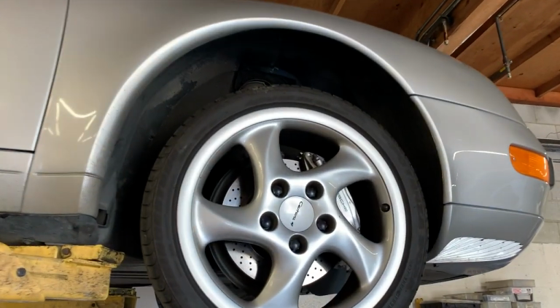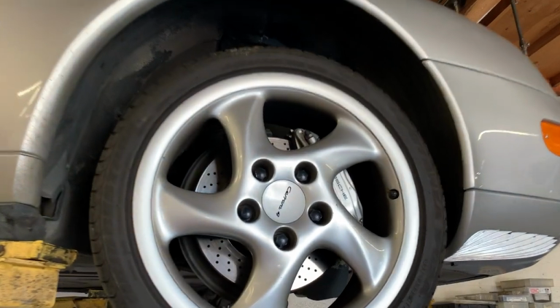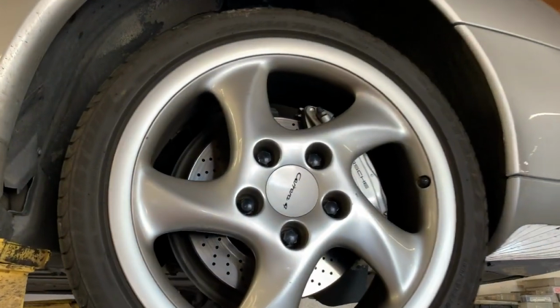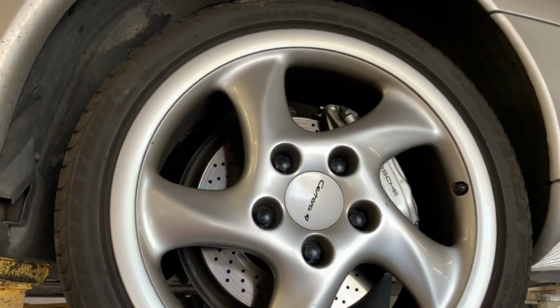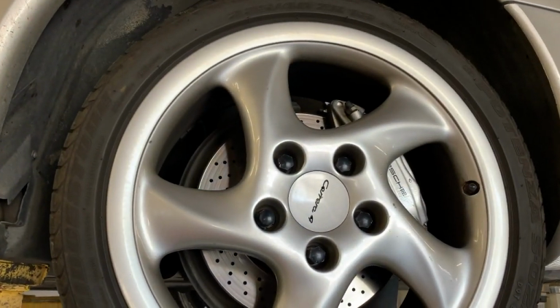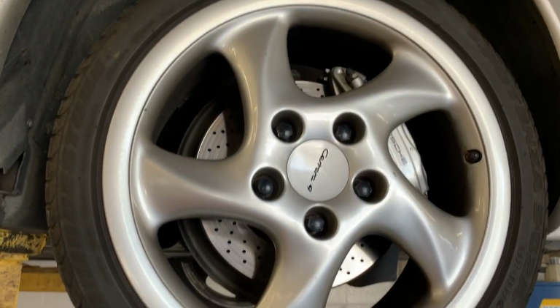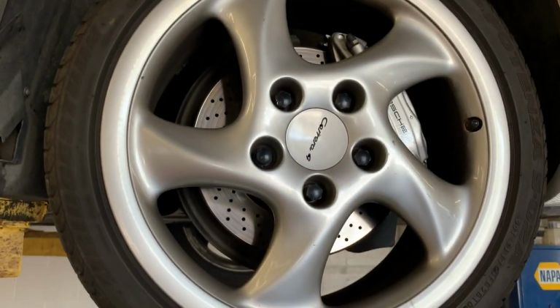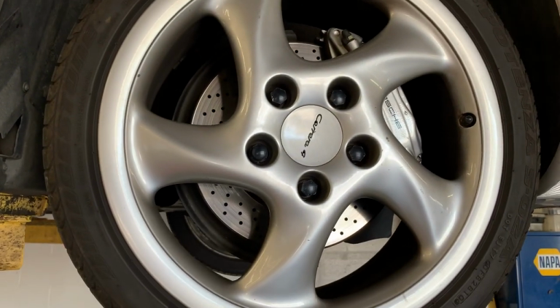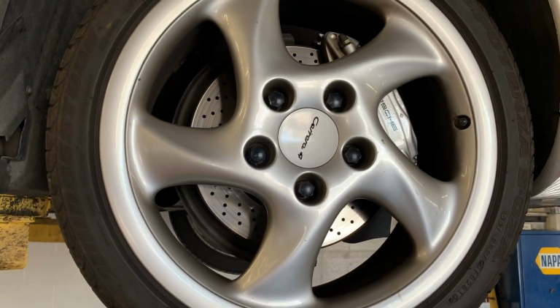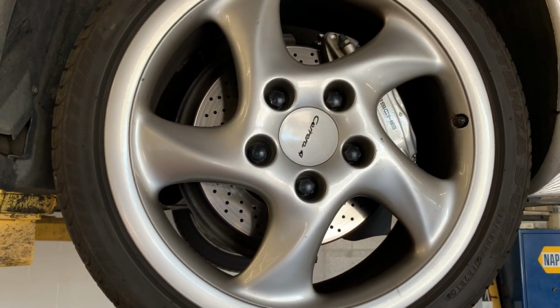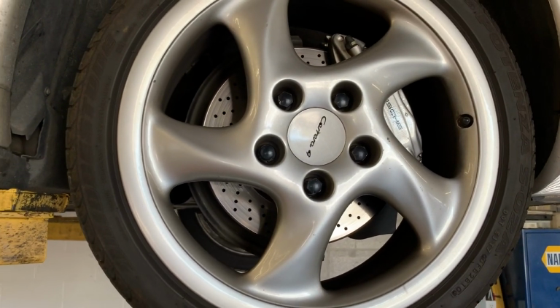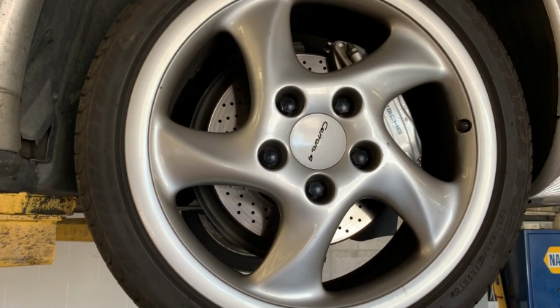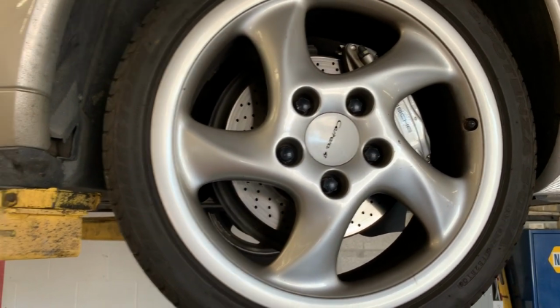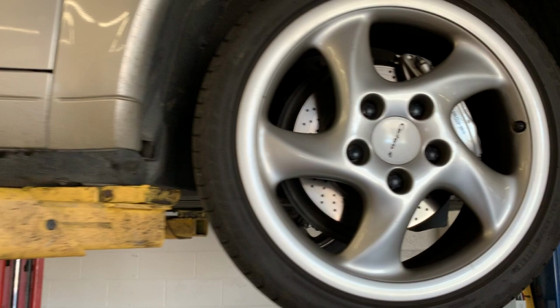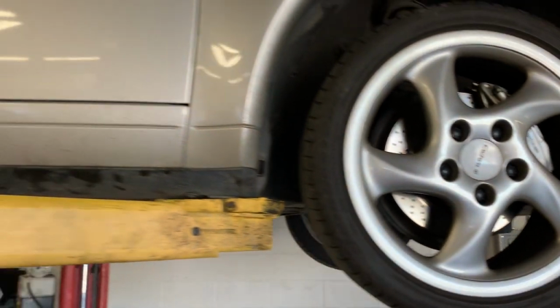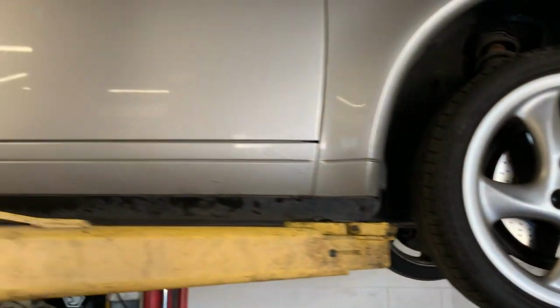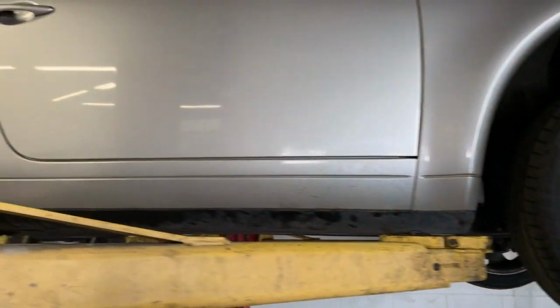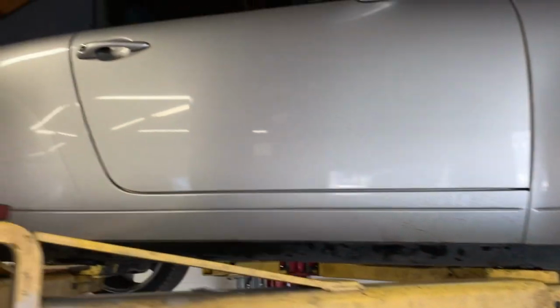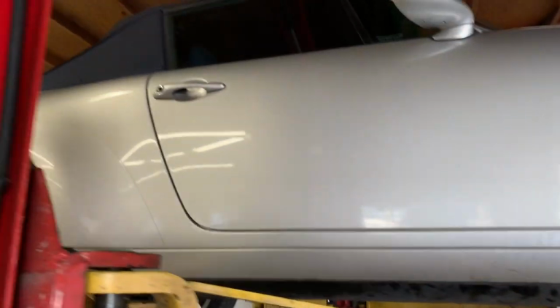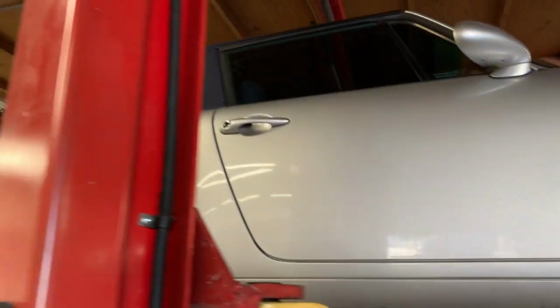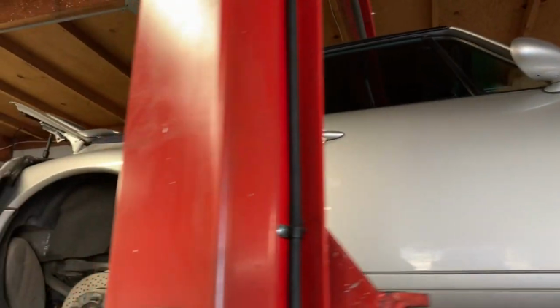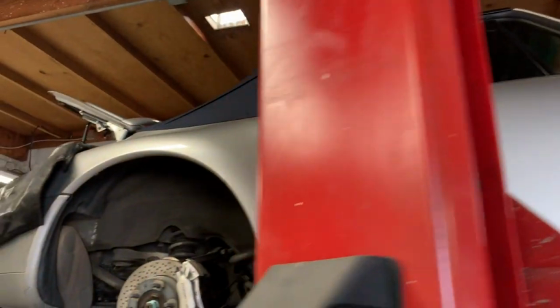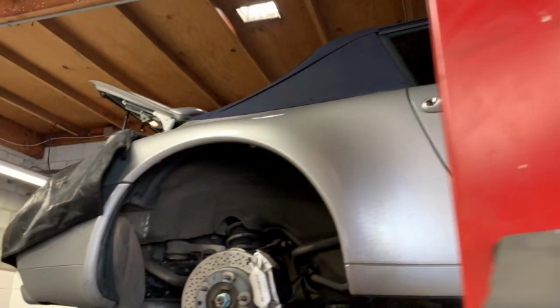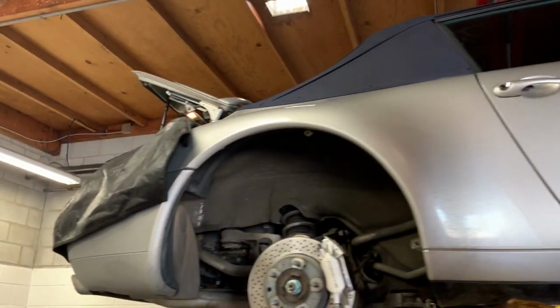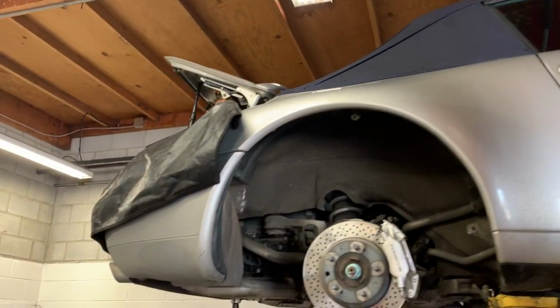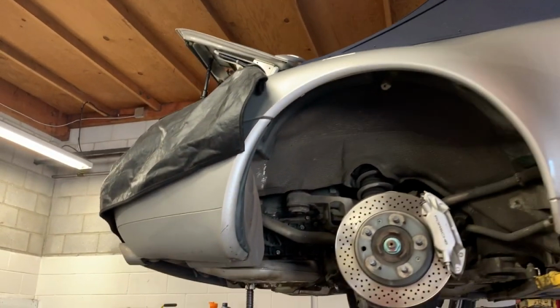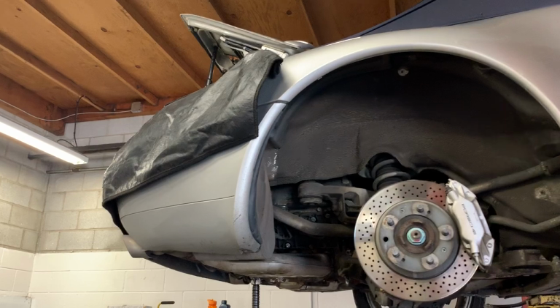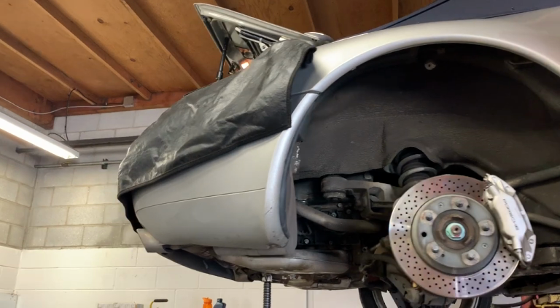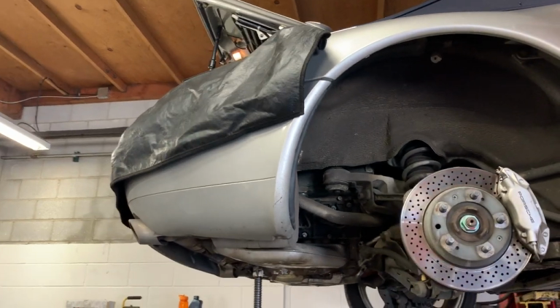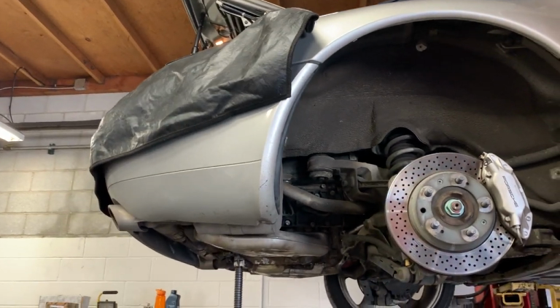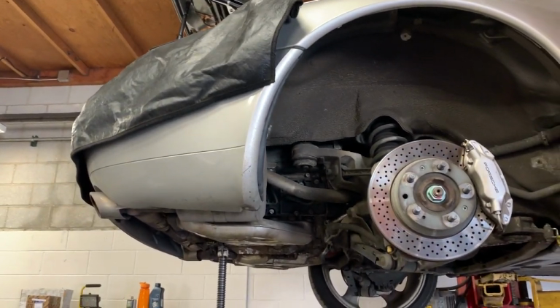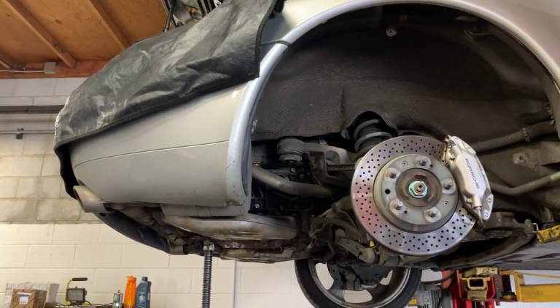They're huge calipers and rotors that they have for this vehicle. It is a convertible and Anders will let us know in just a moment what it is that we're doing.